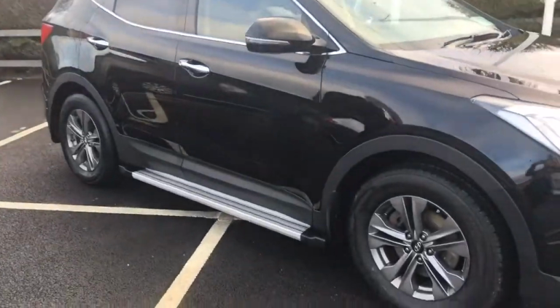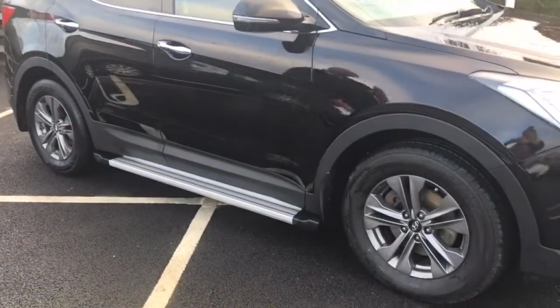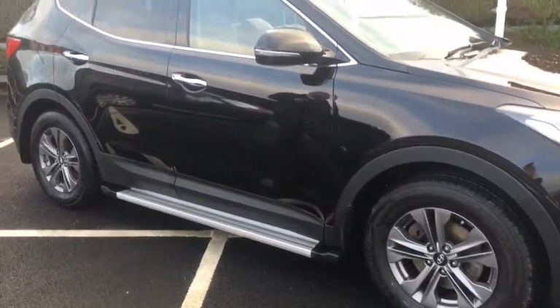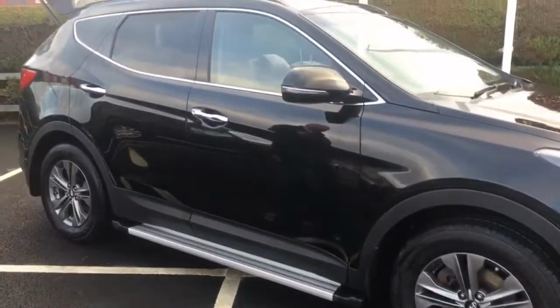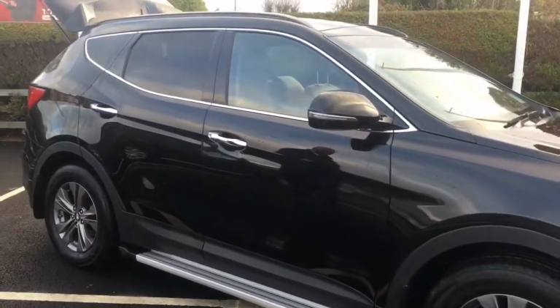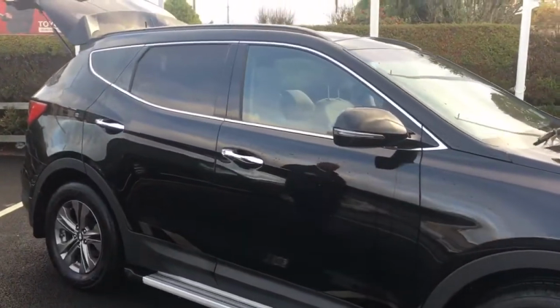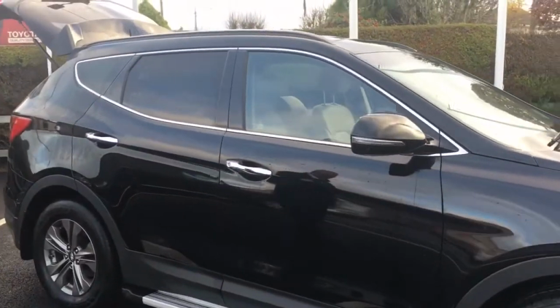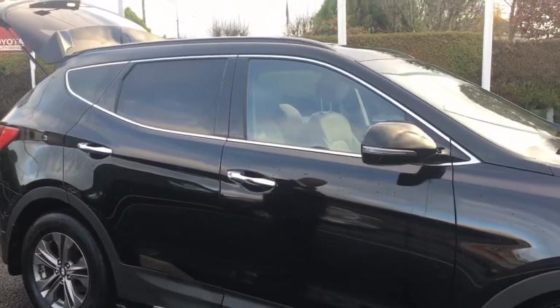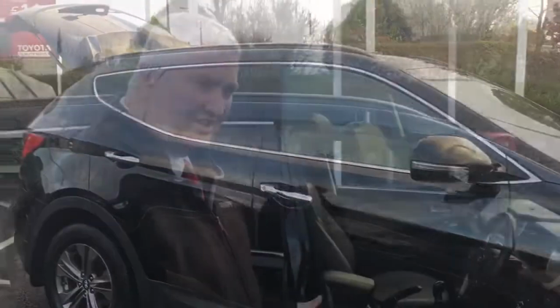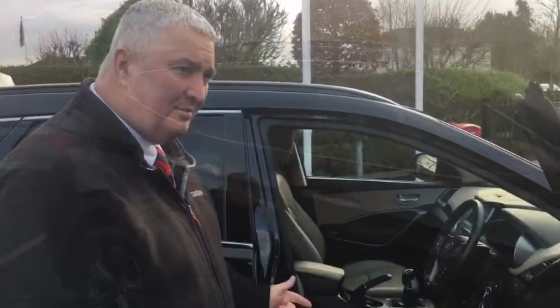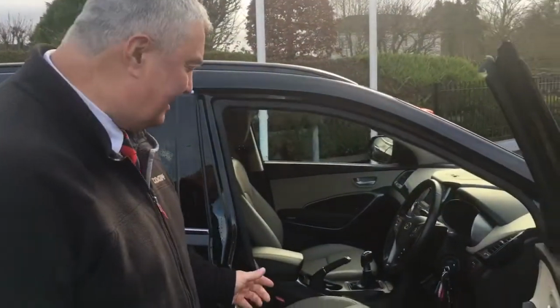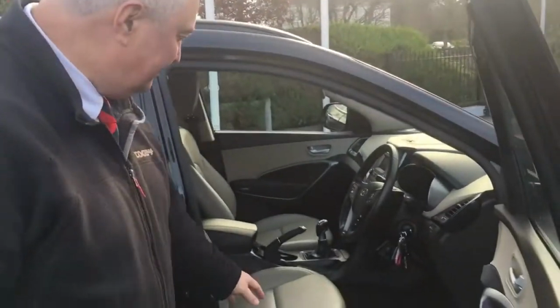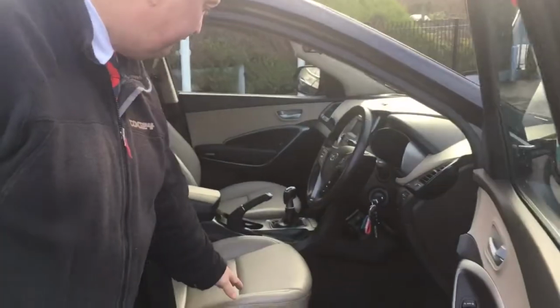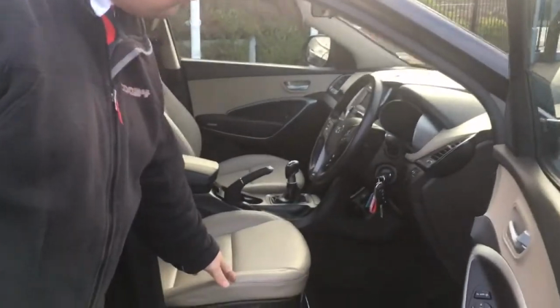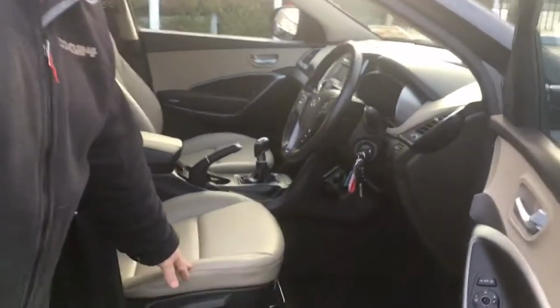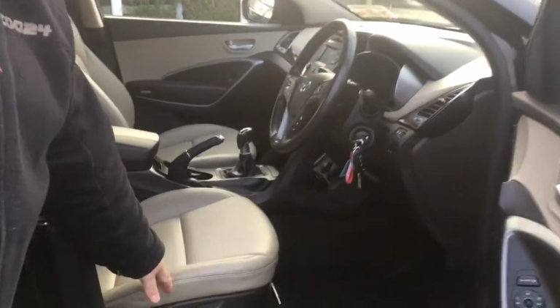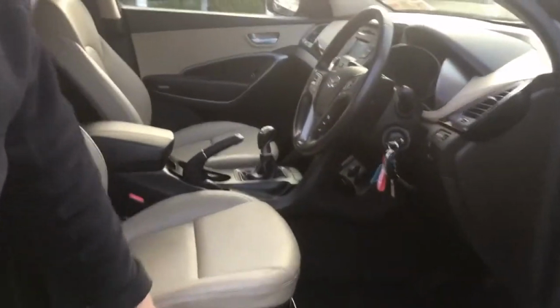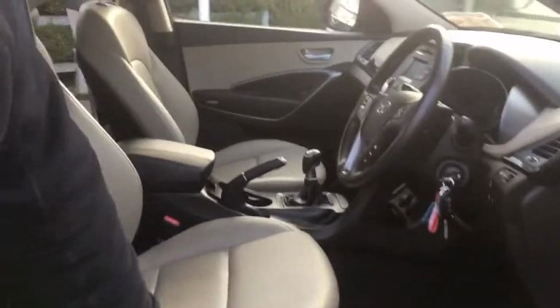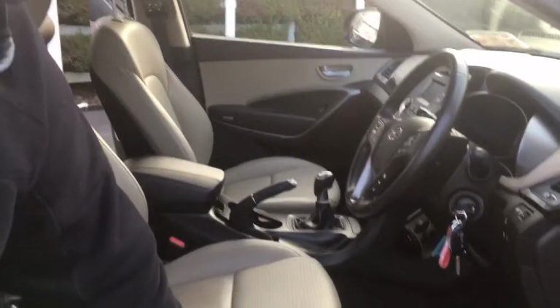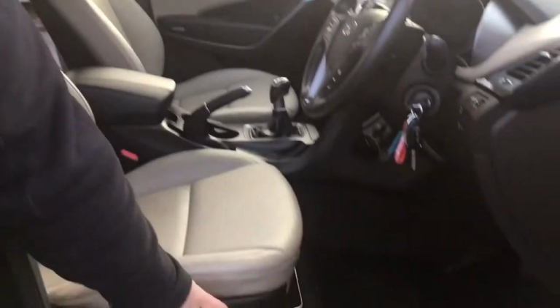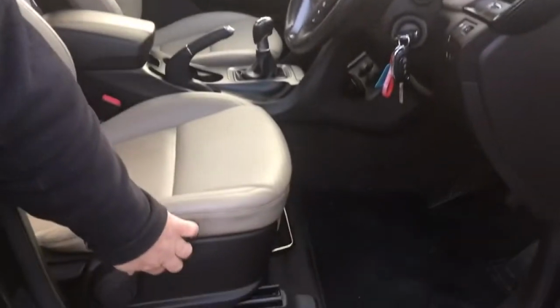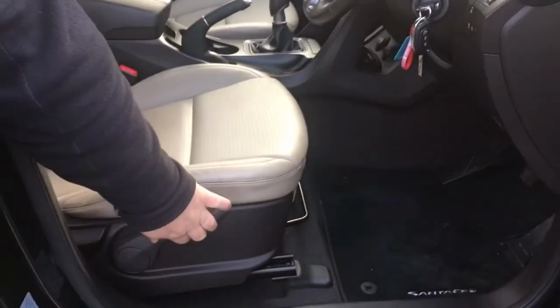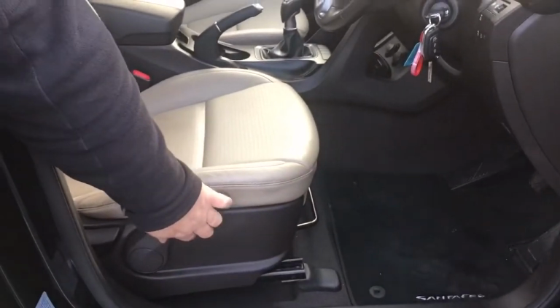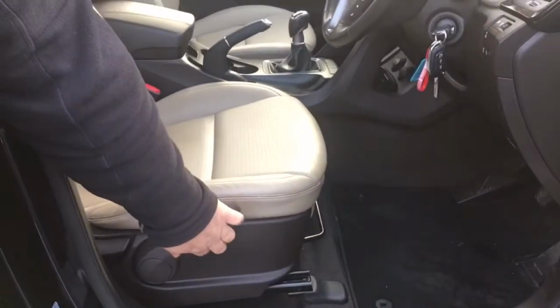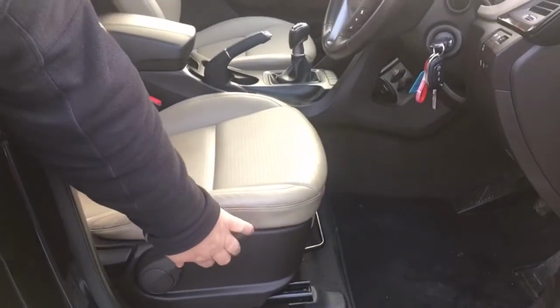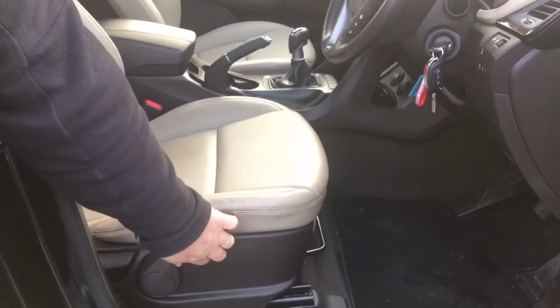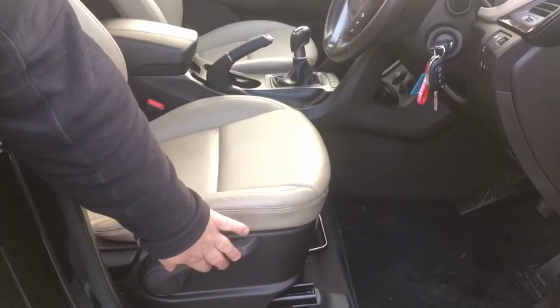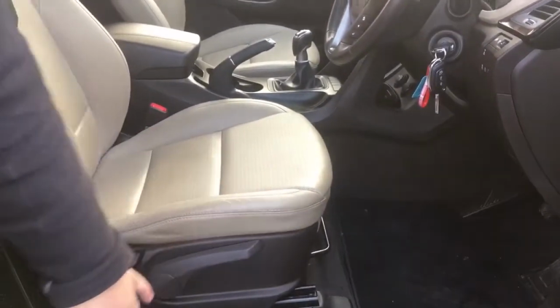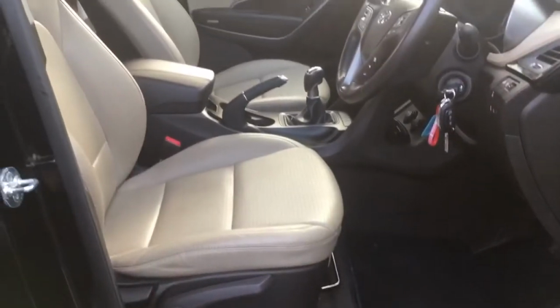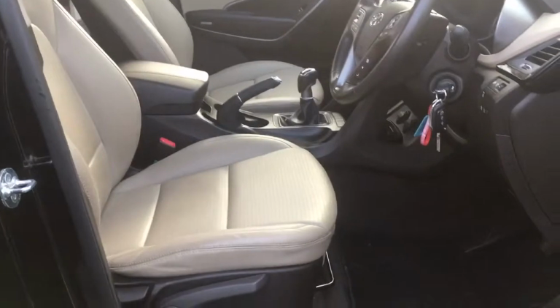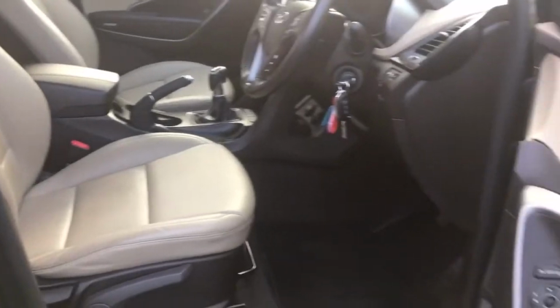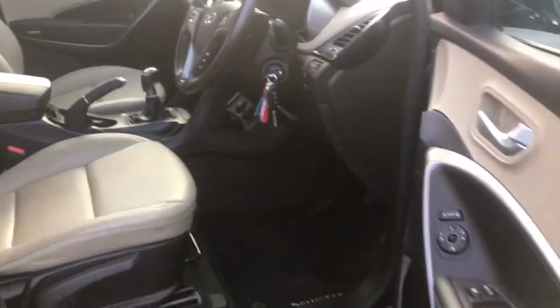It has colour coded mirrors which are electric. As you can see, the Jeep has full cream leather interior. The seats come with height adjustment as demonstrated. The panels on the door are also leather.